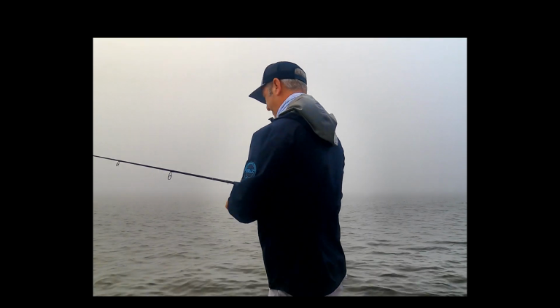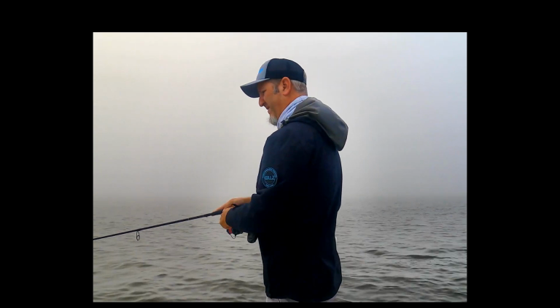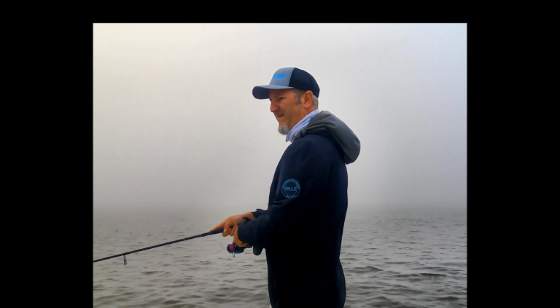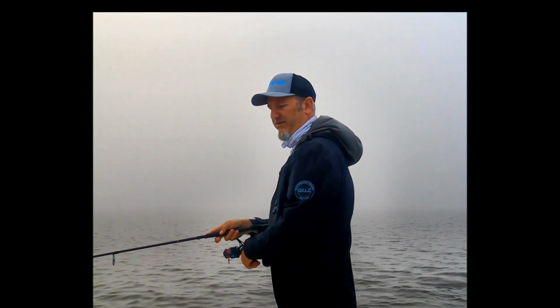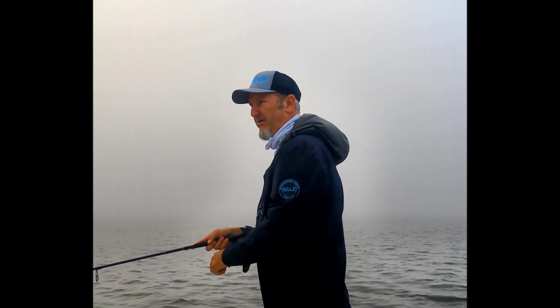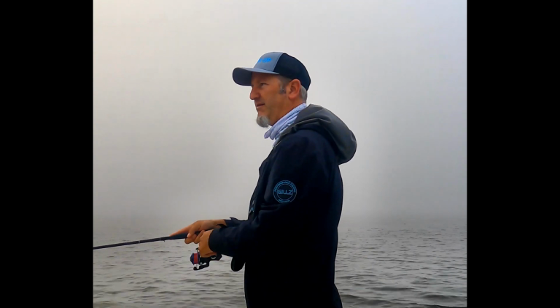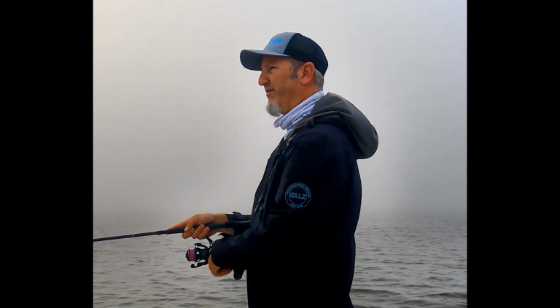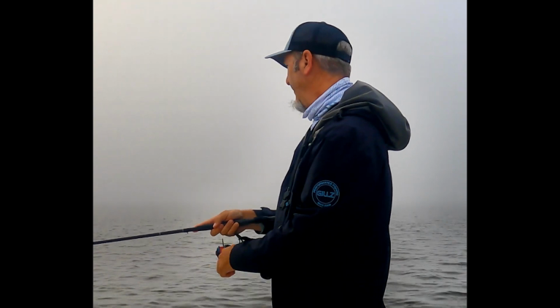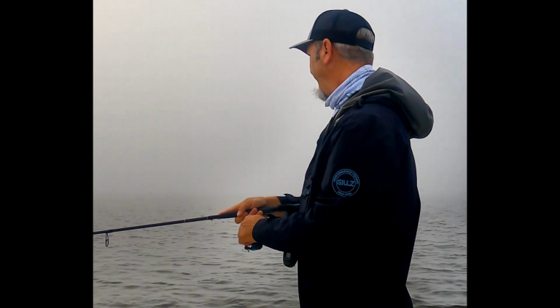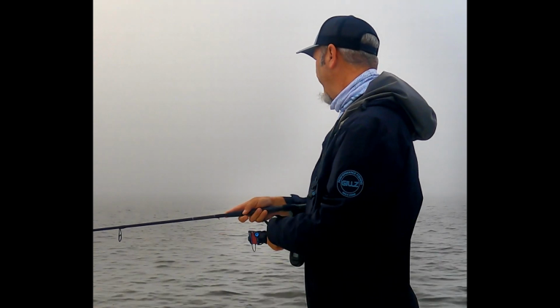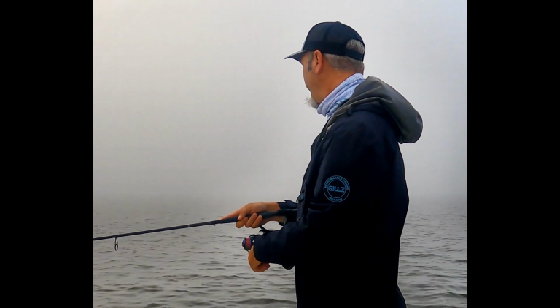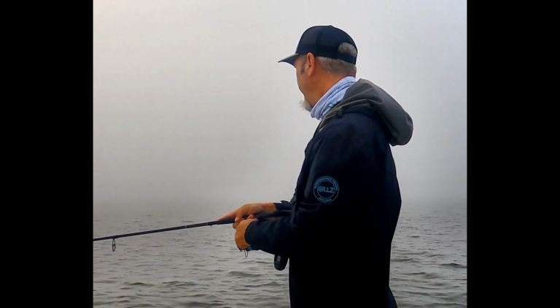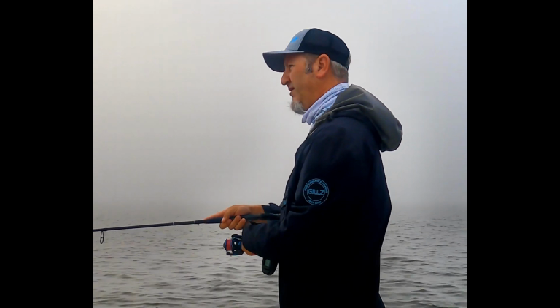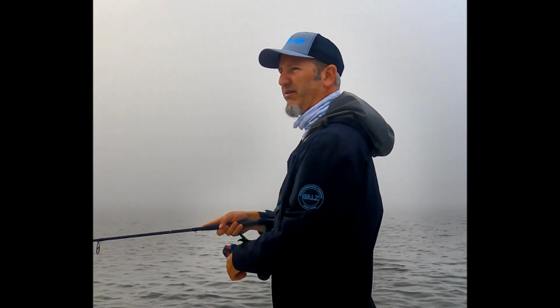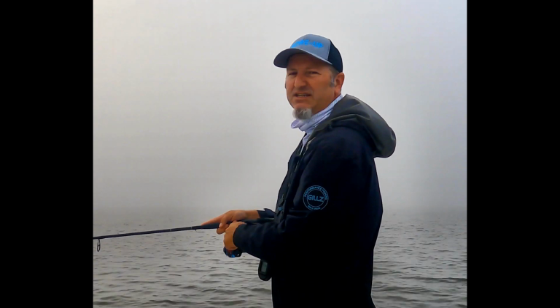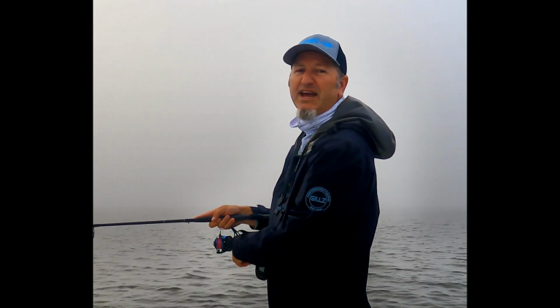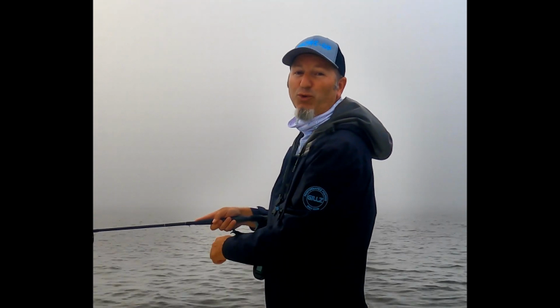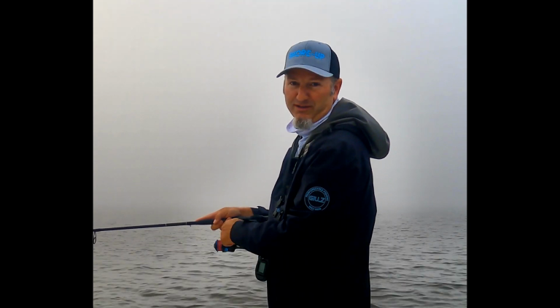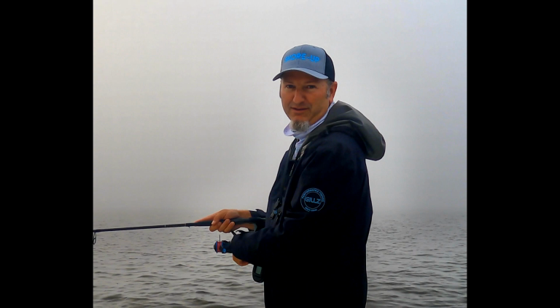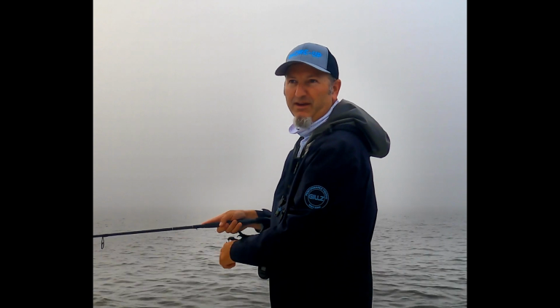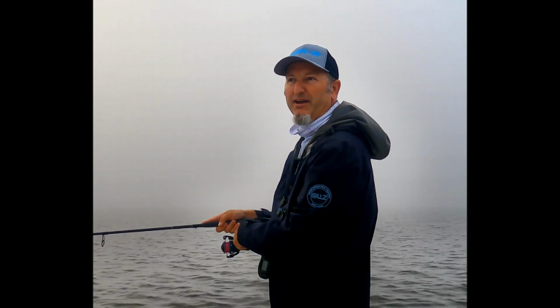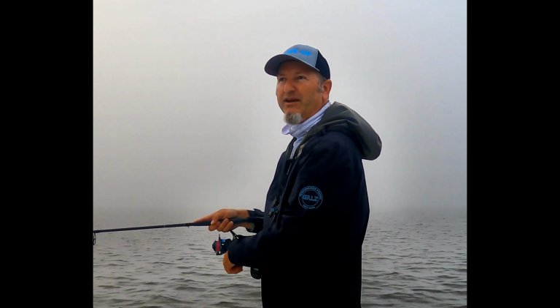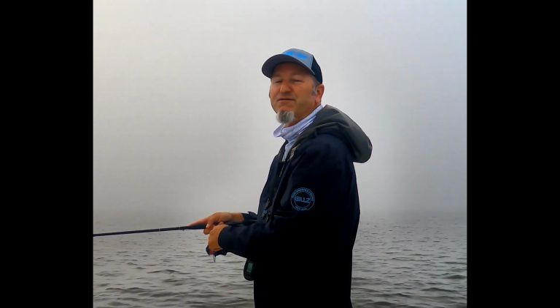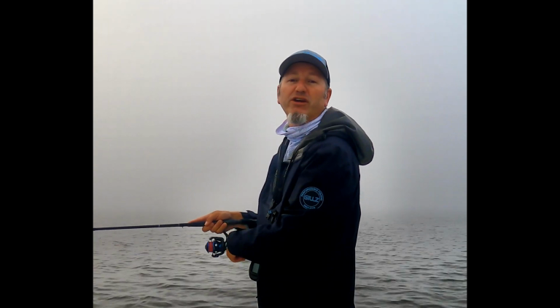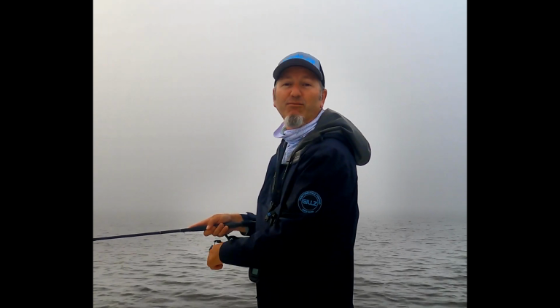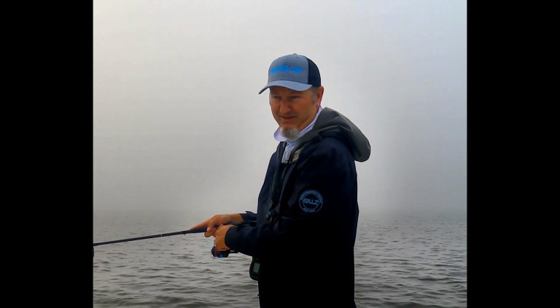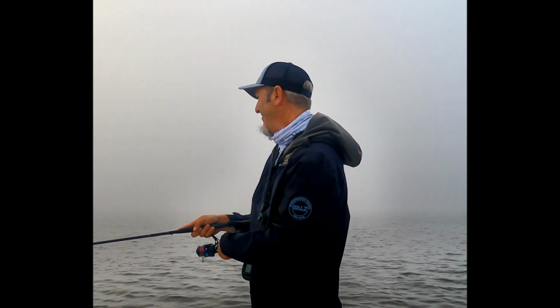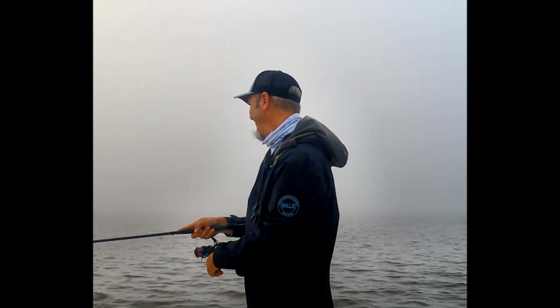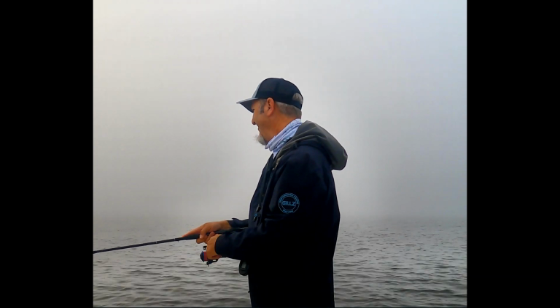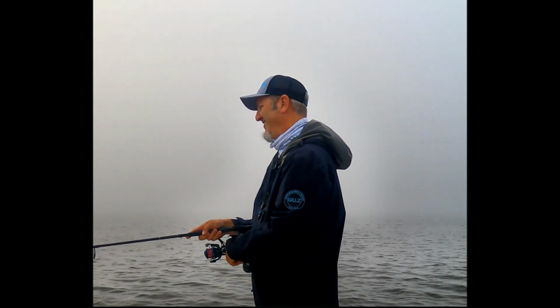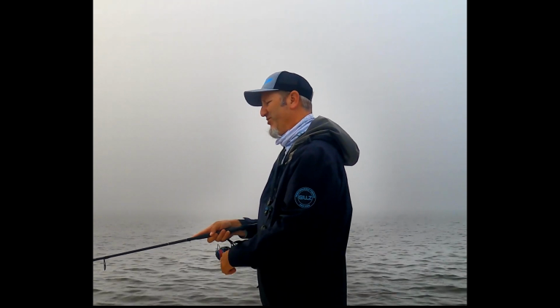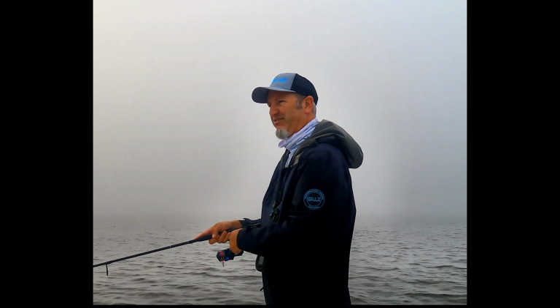Well, Captain Ryan. Yes, sir. Good morning, sir. Good morning. Where are we at here? We are down in Steenhatchee, Florida. Steenhatchee. And a nice foggy morning. It is foggy. It's absolutely beautiful. Yeah, it really is.